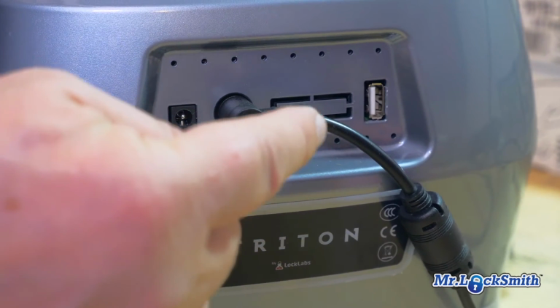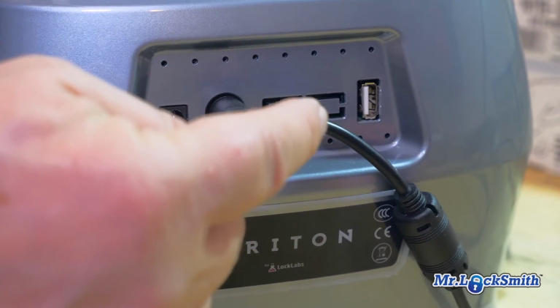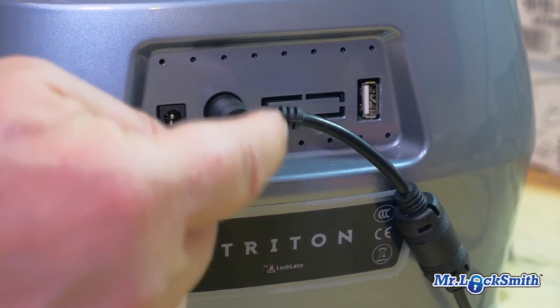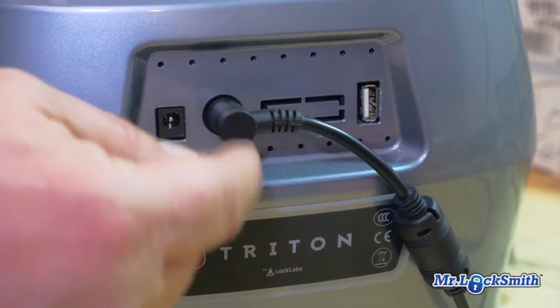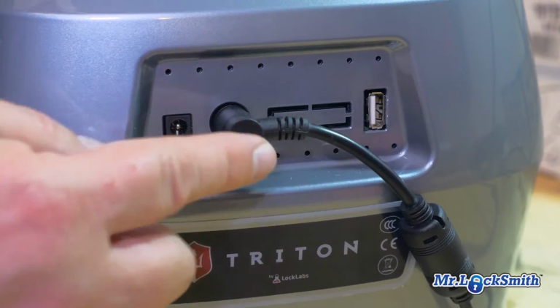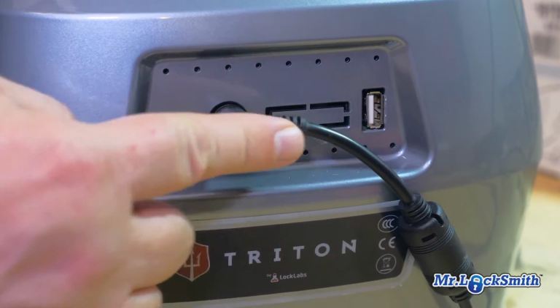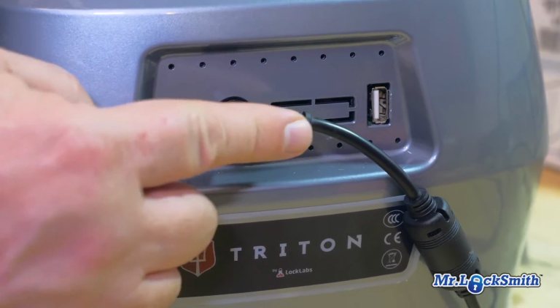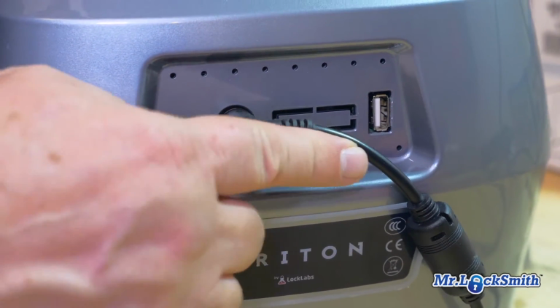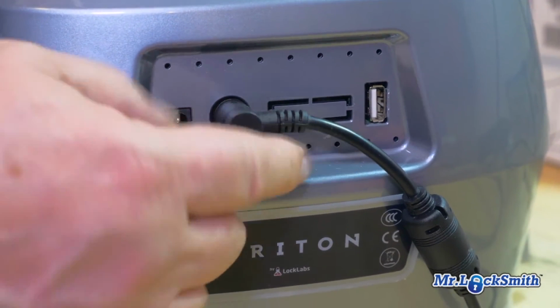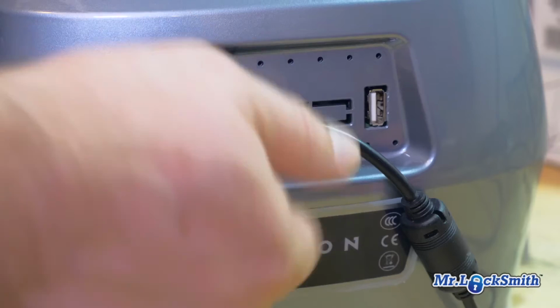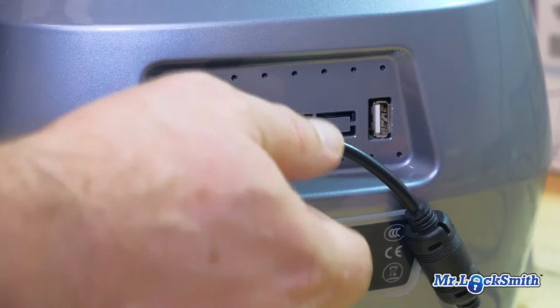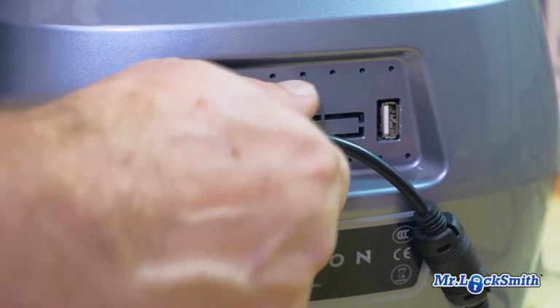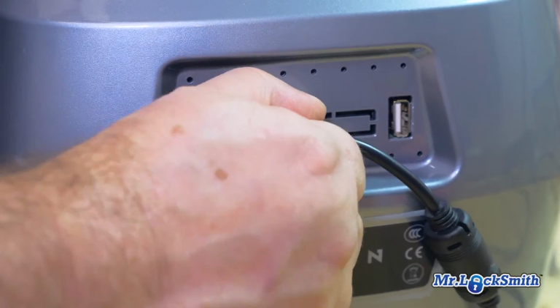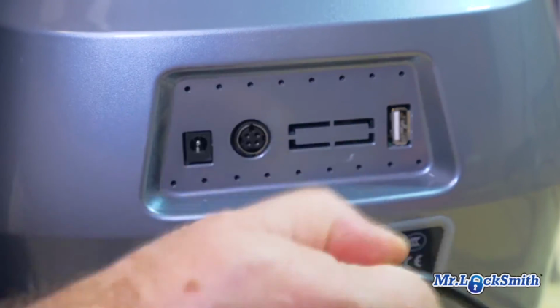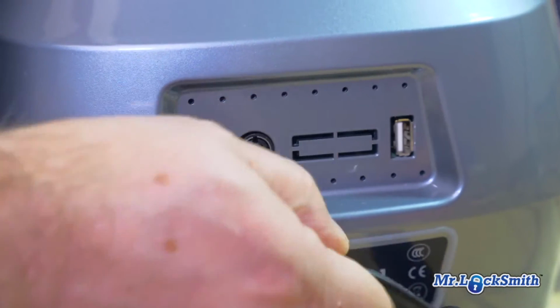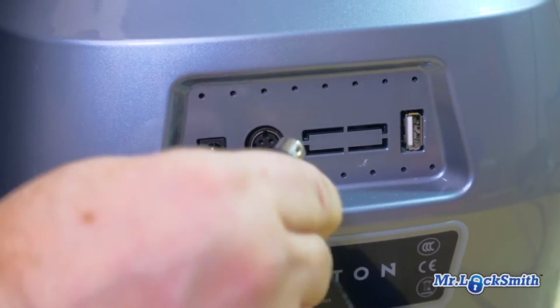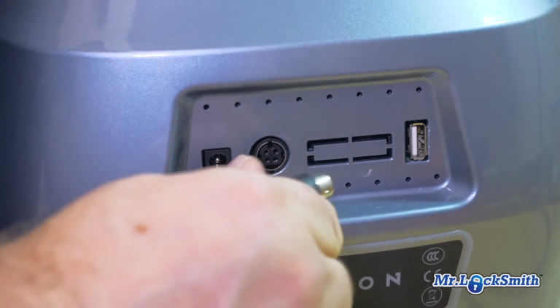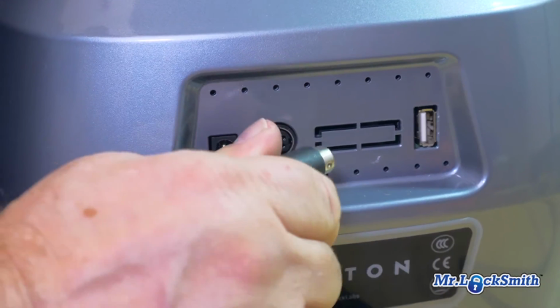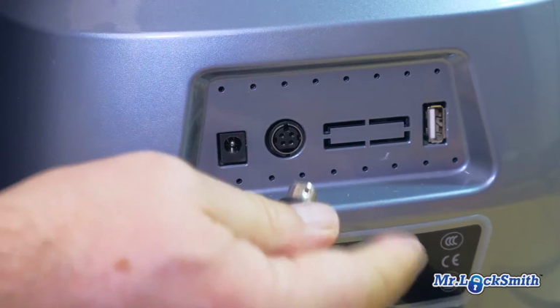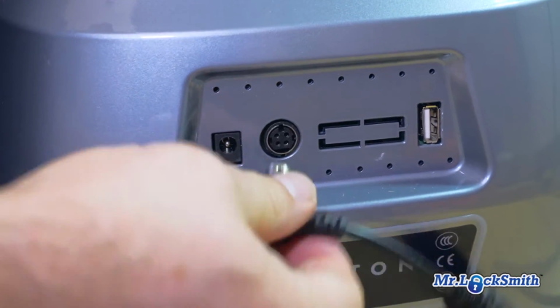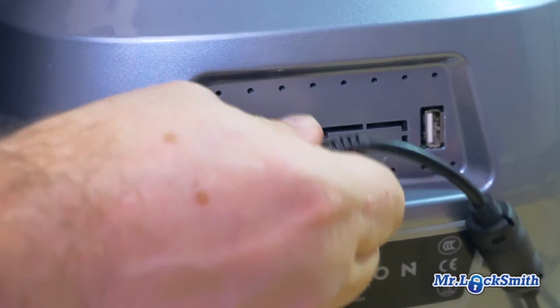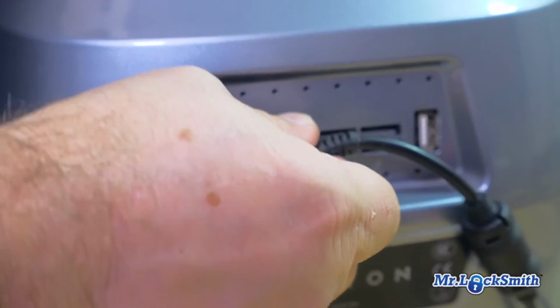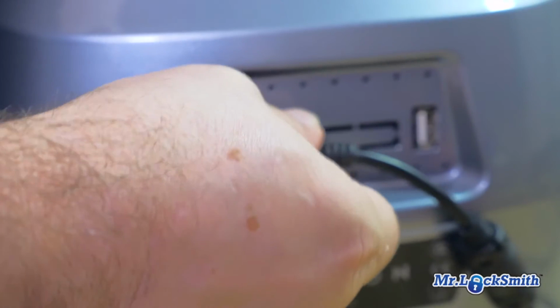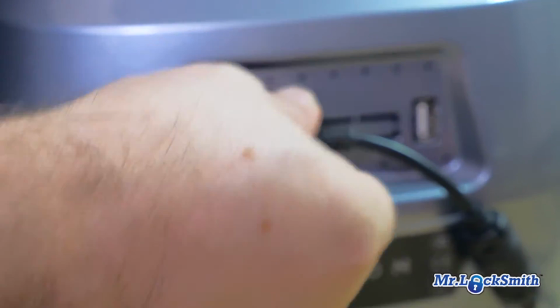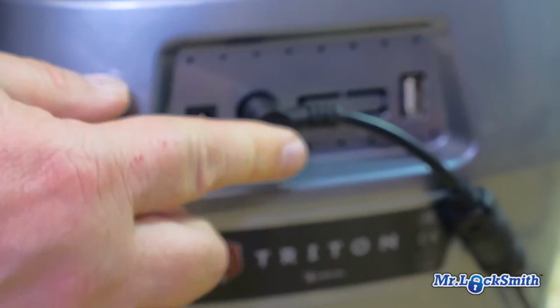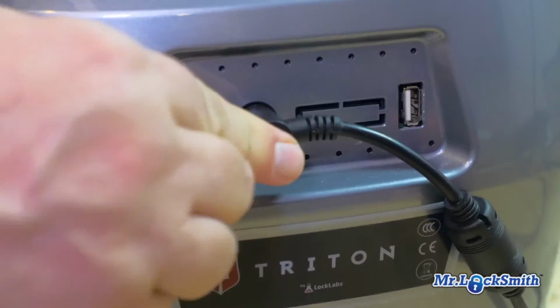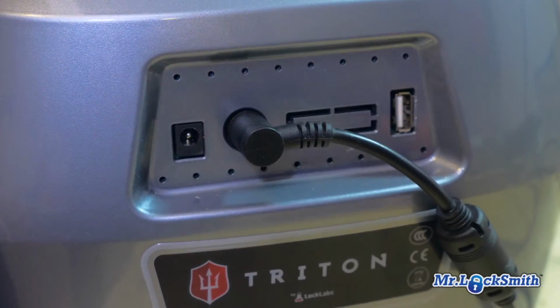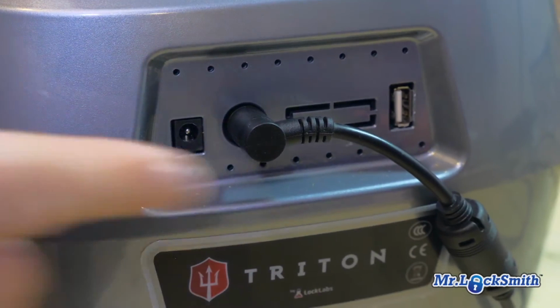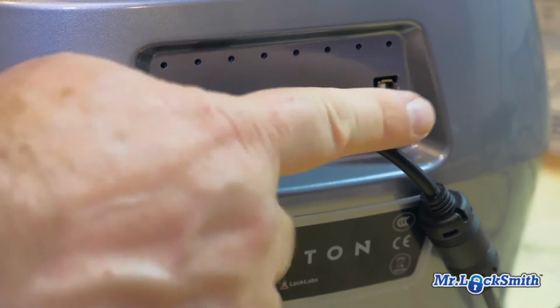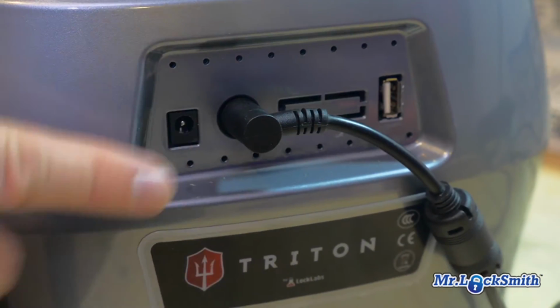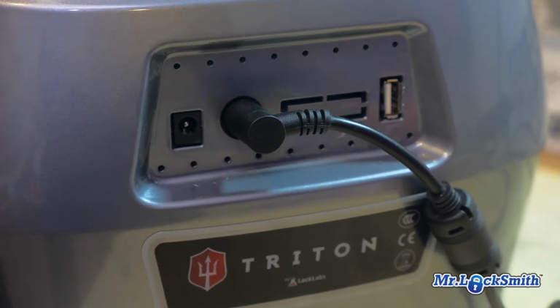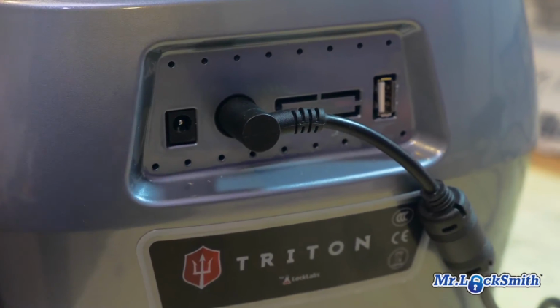So this power cord can only go in one way — you should only put it in this way. I put it in going down and they say that can't be done, but I did it. So it goes in quite nicely the proper way. That's a mistake I made.